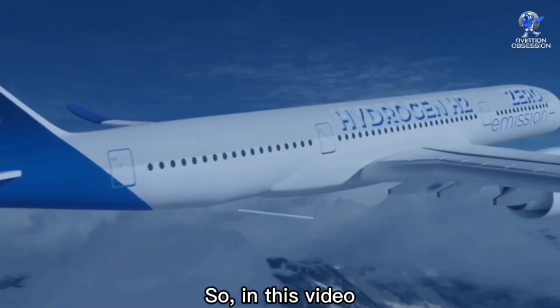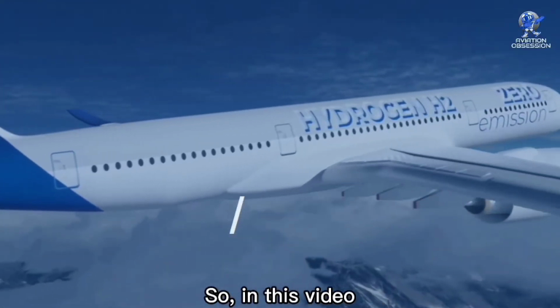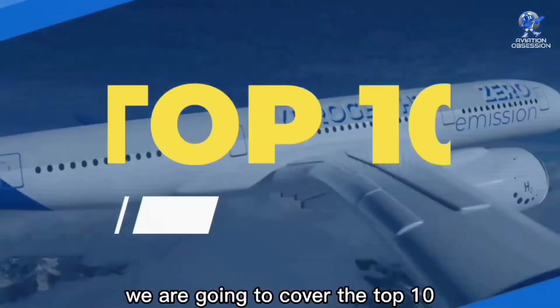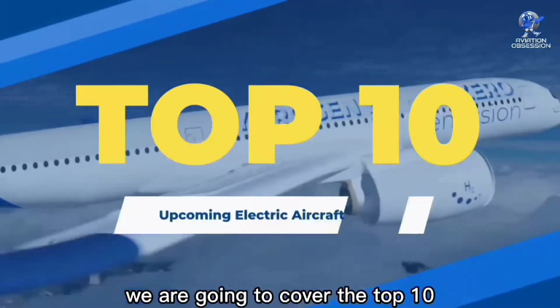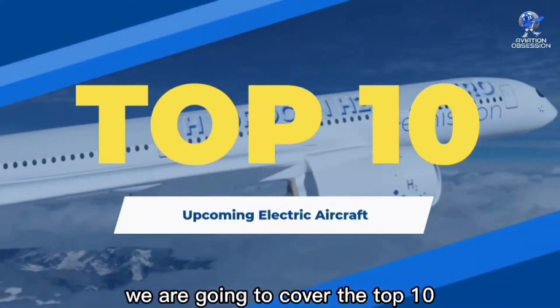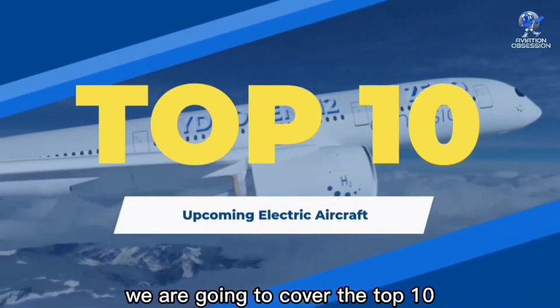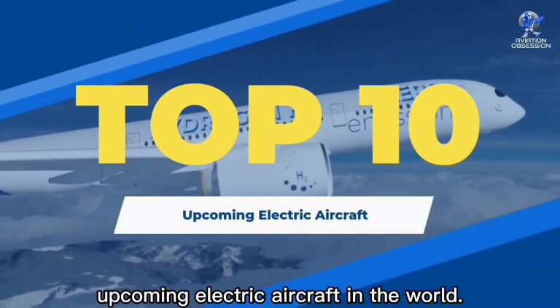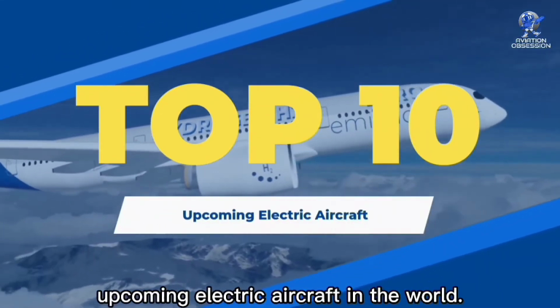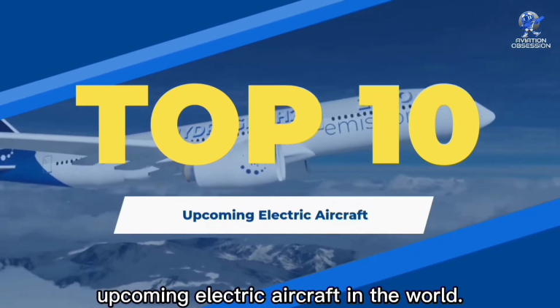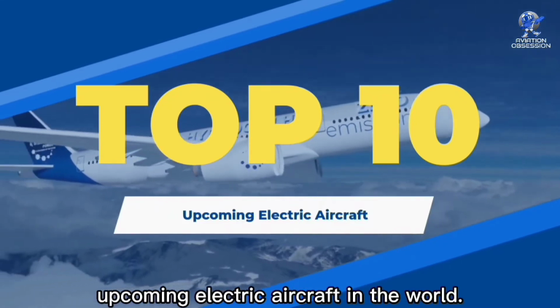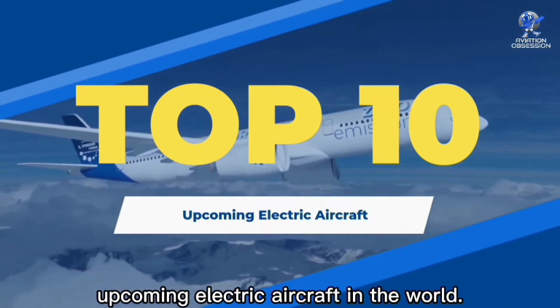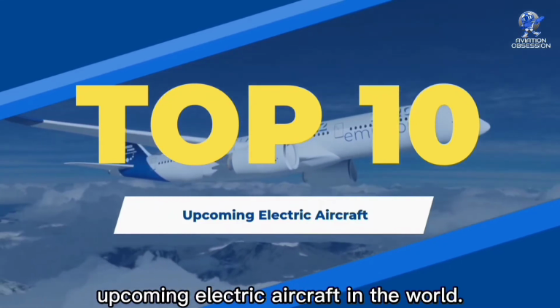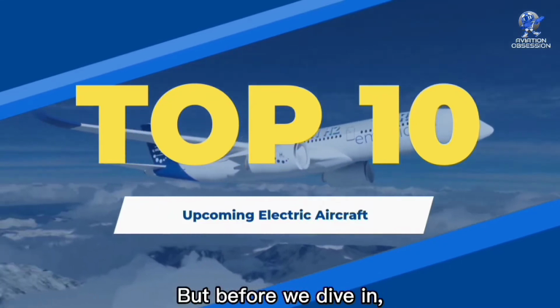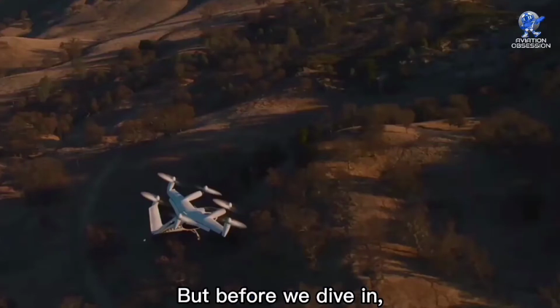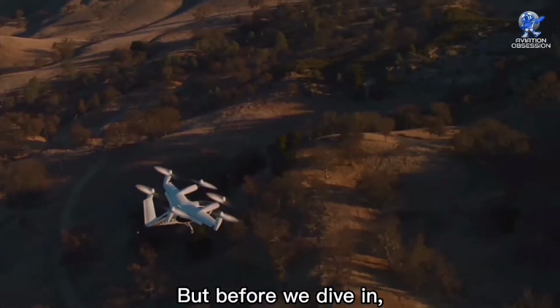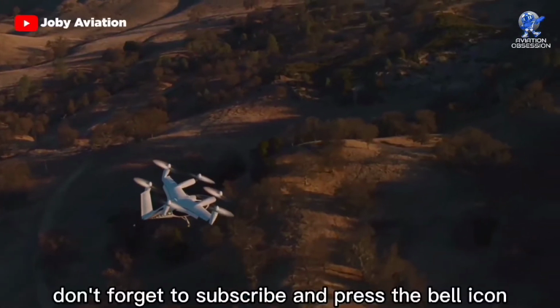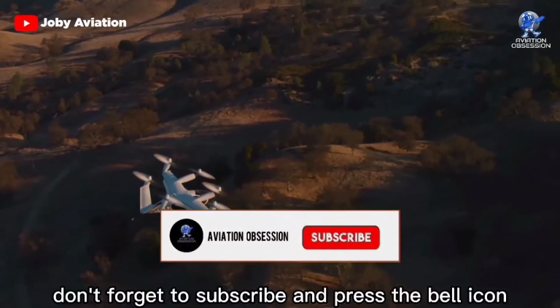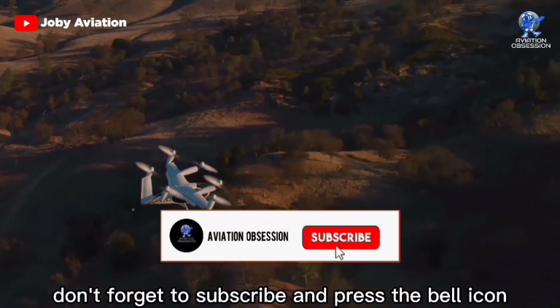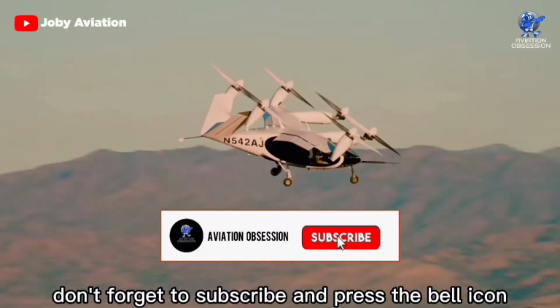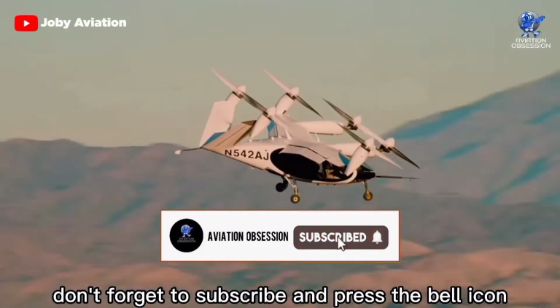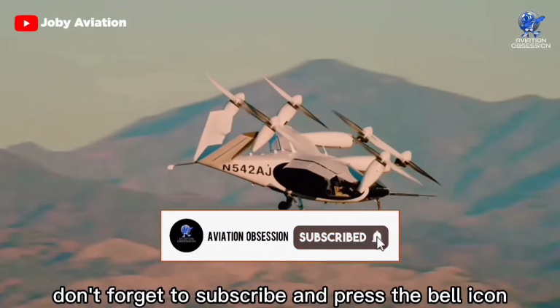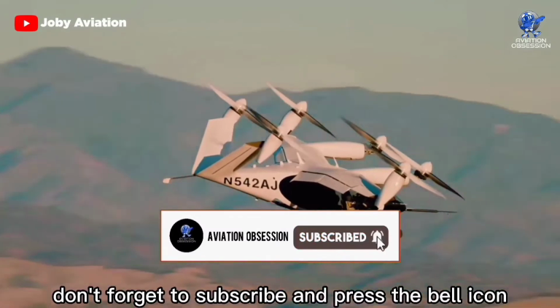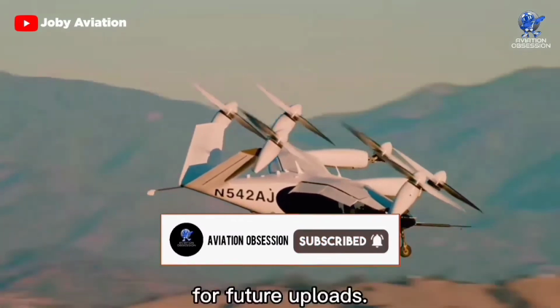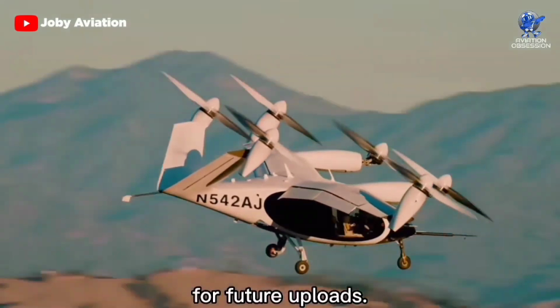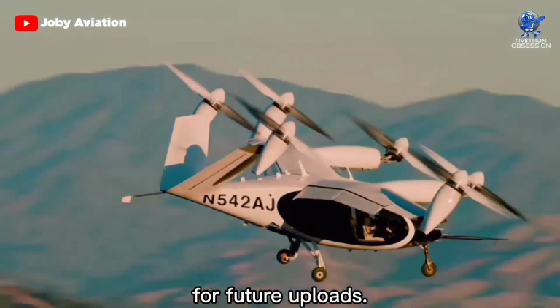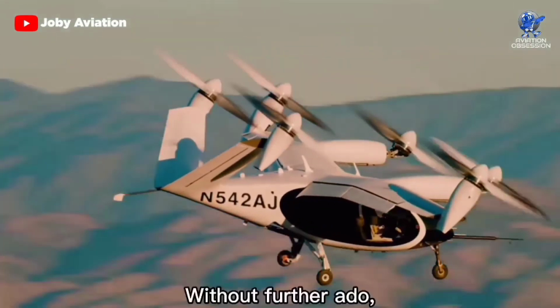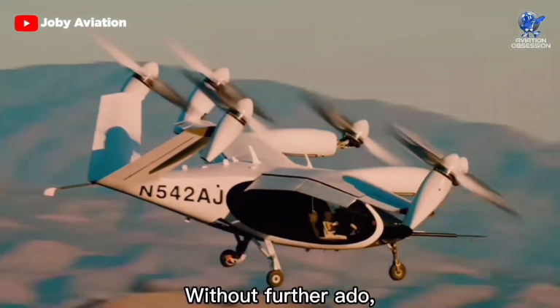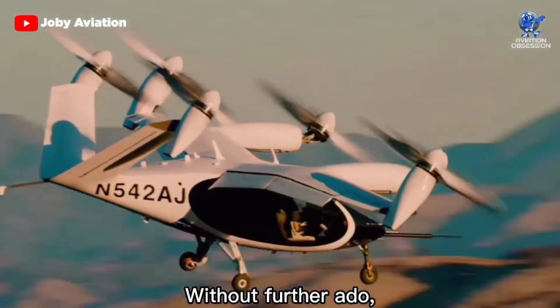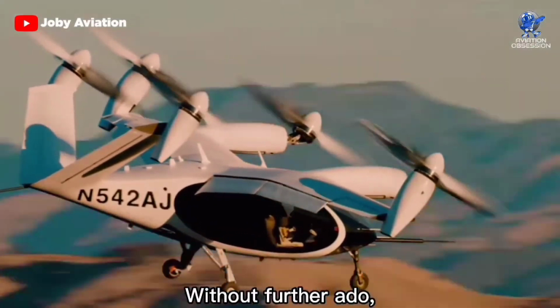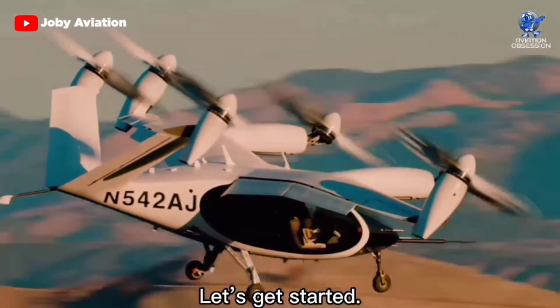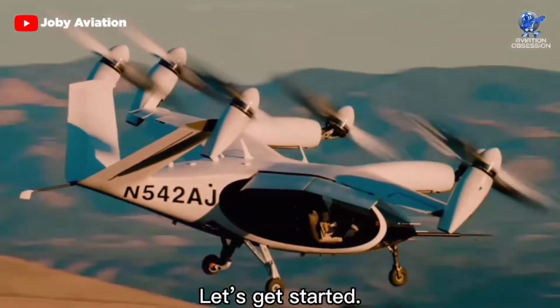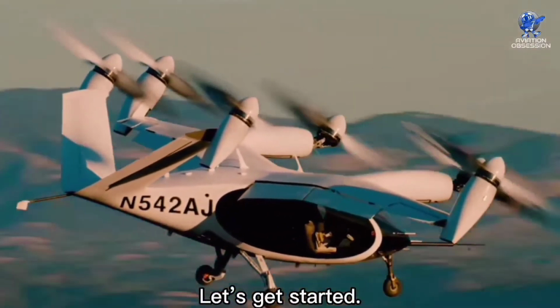In this video we are going to cover the top 10 upcoming electric aircraft in the world. Don't forget to subscribe and press the bell icon for future uploads. Let's get started.